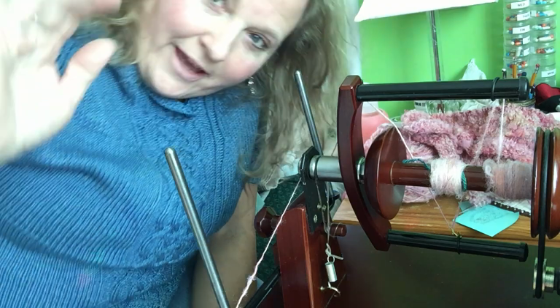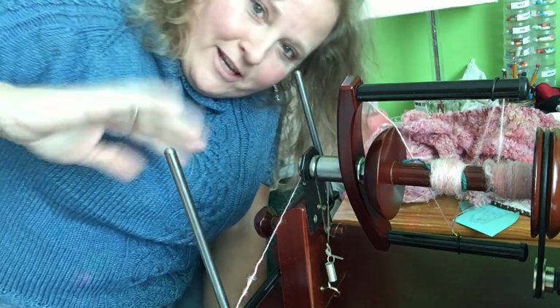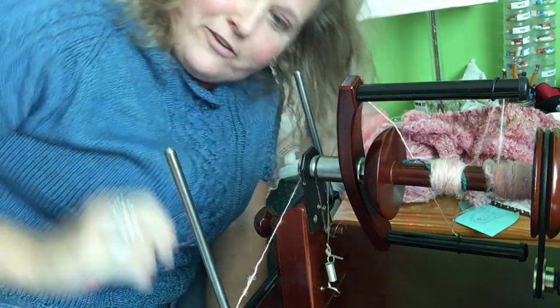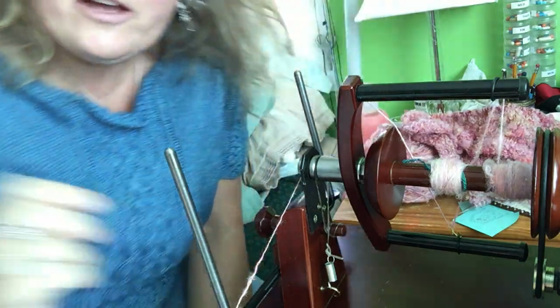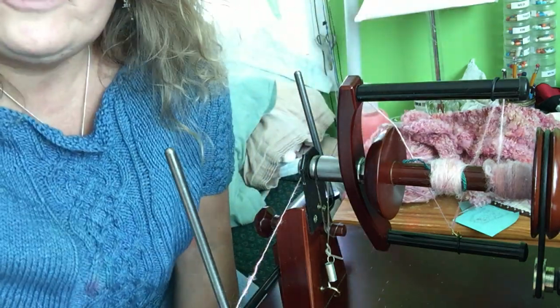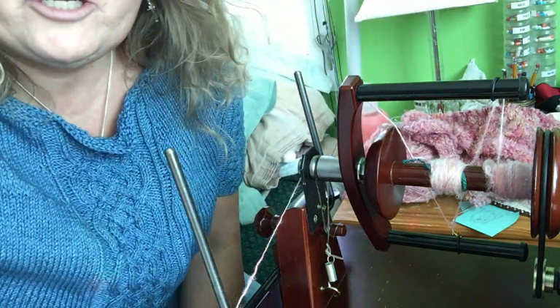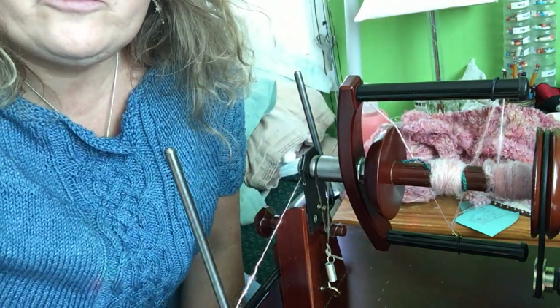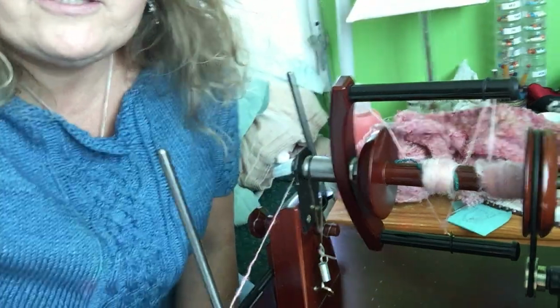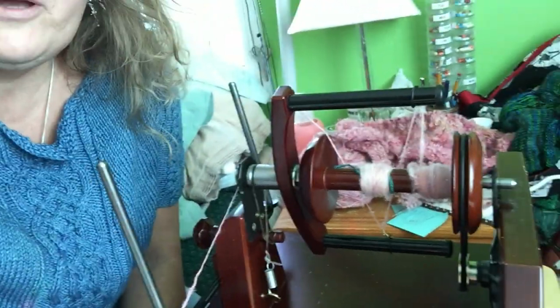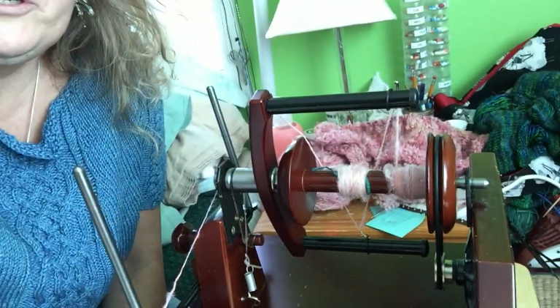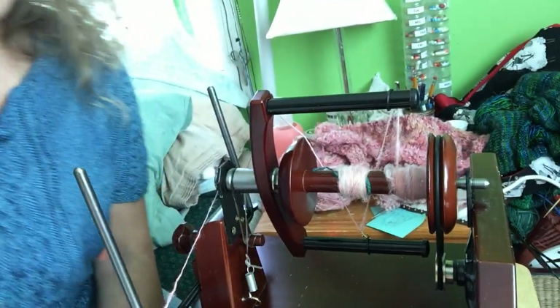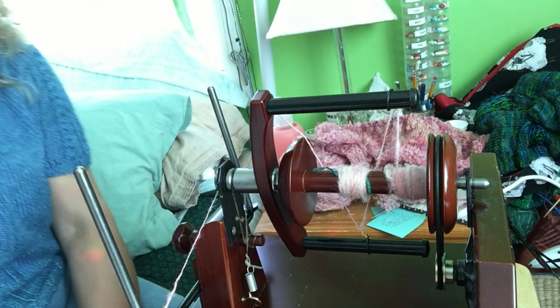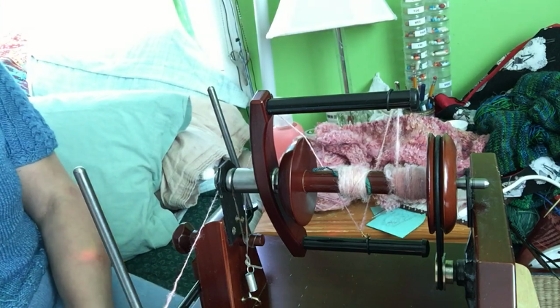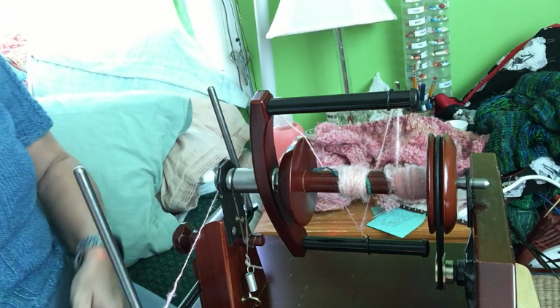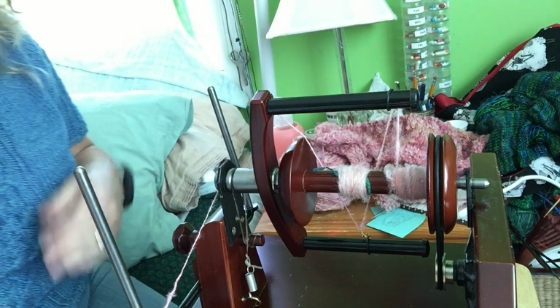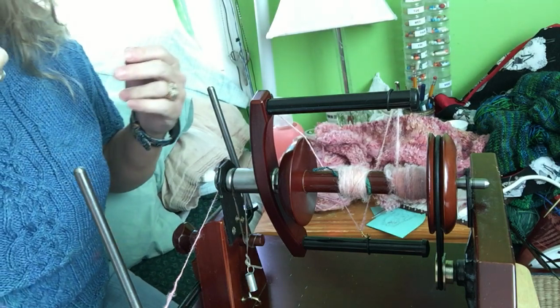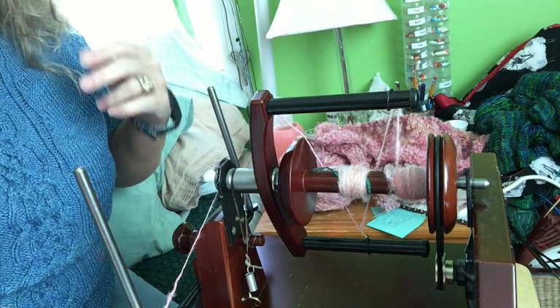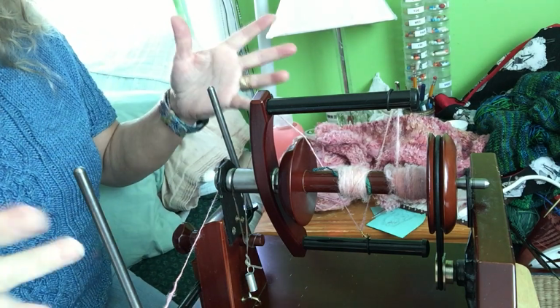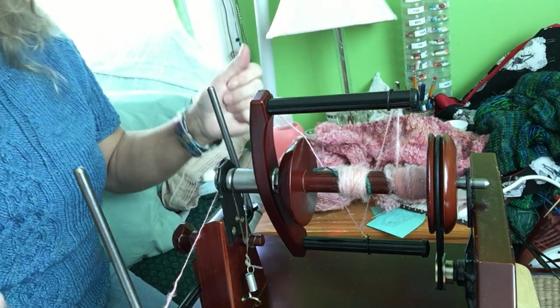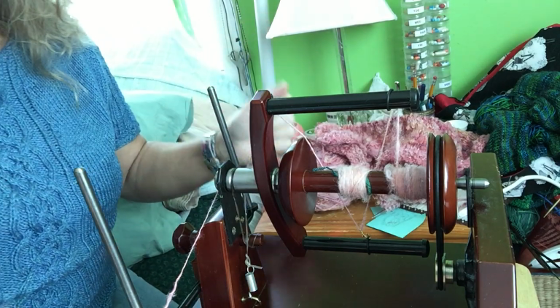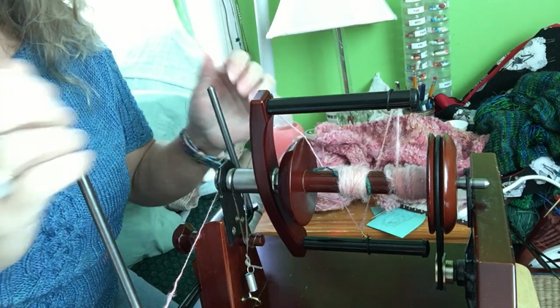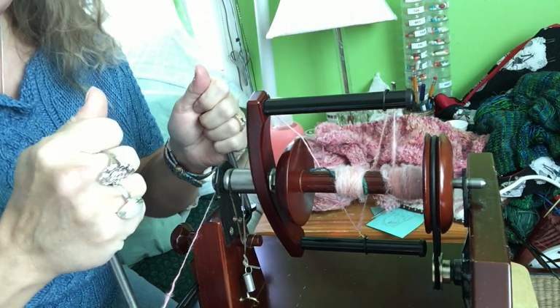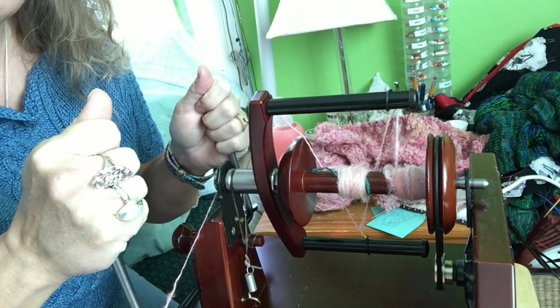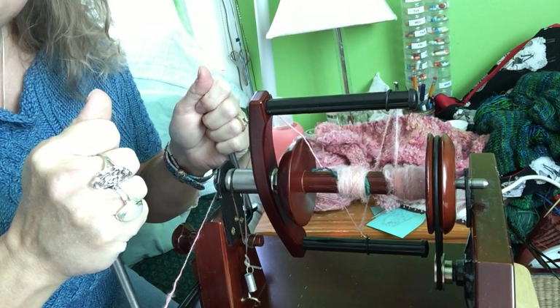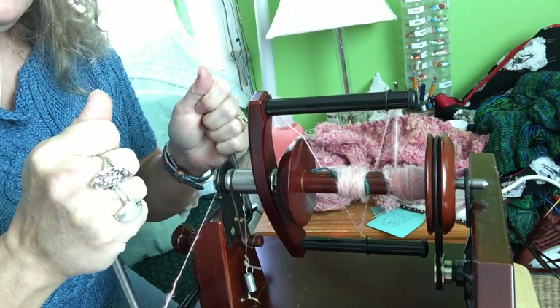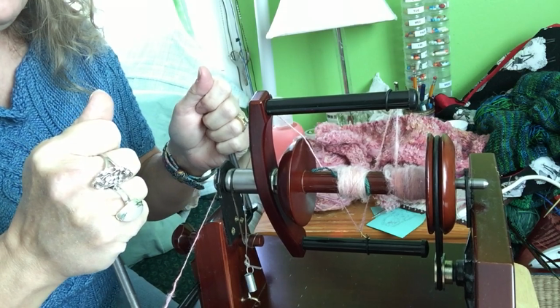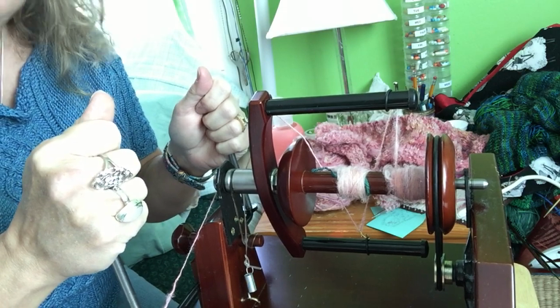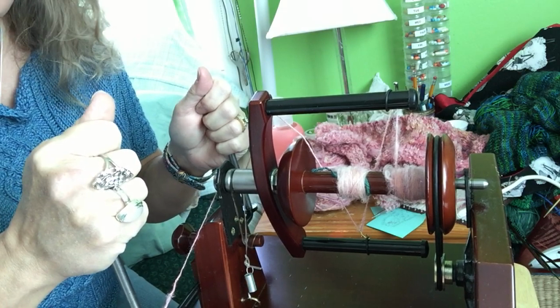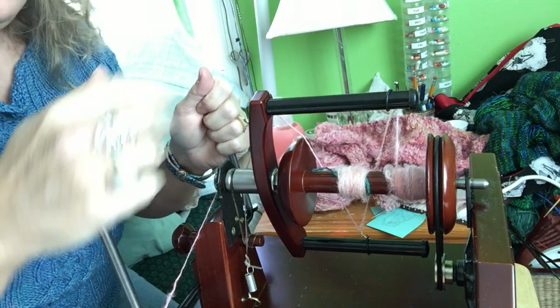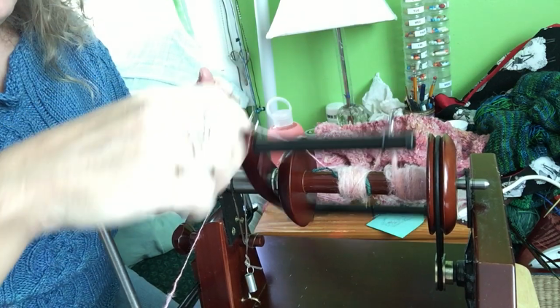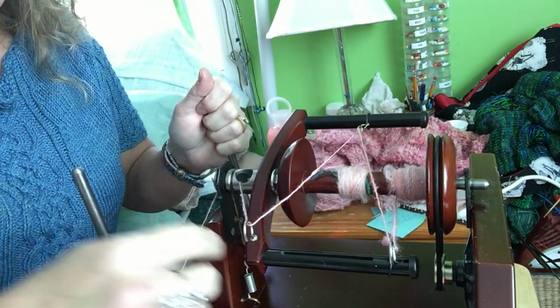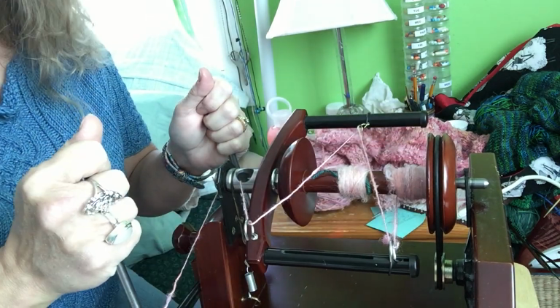Hi everybody, Yarn Fairy here. I wanted to share with you how I set up my Roberta to spin for lace. I've had several questions about whether or not she can actually make lace weight or cobweb weight yarn, and I don't see why not.